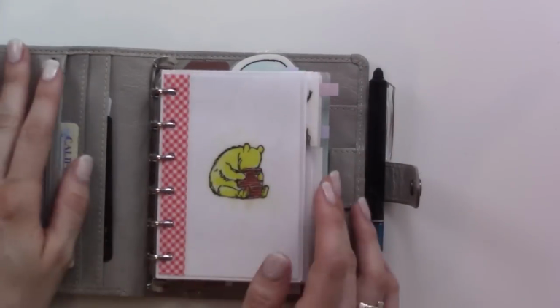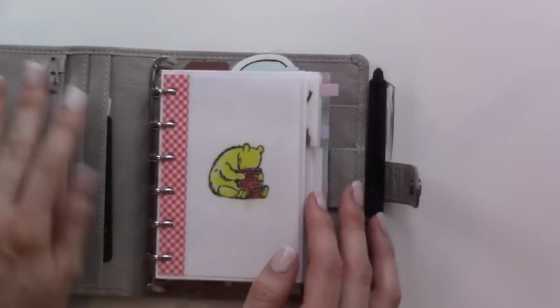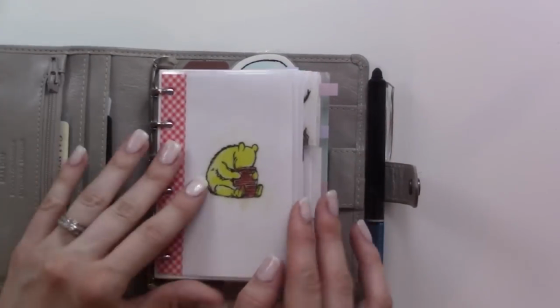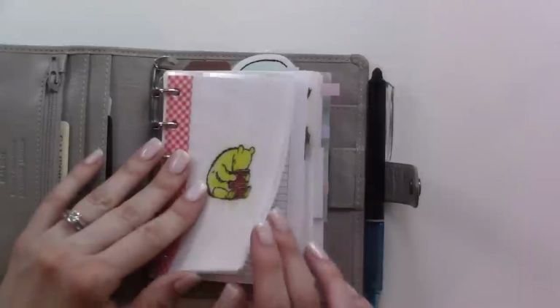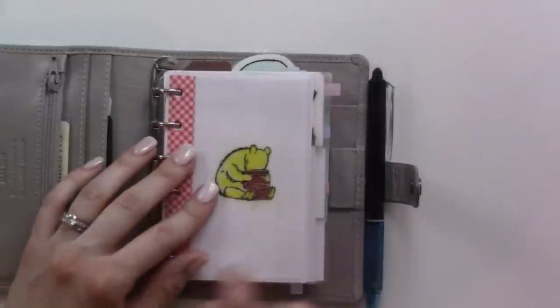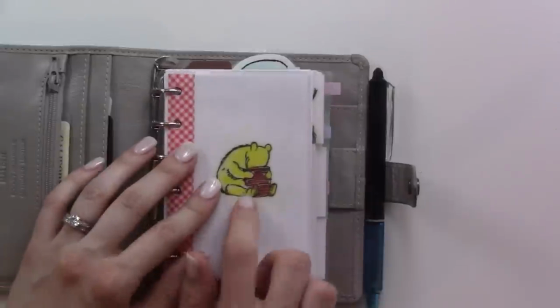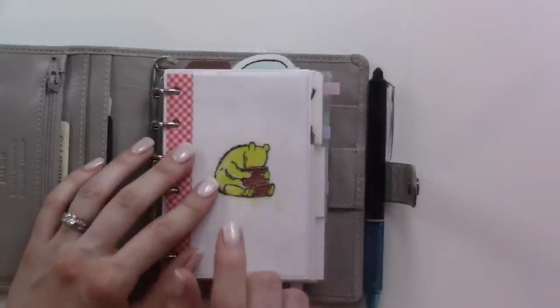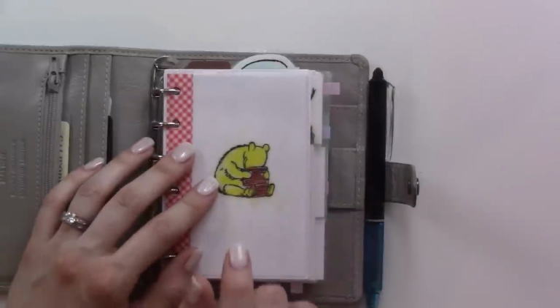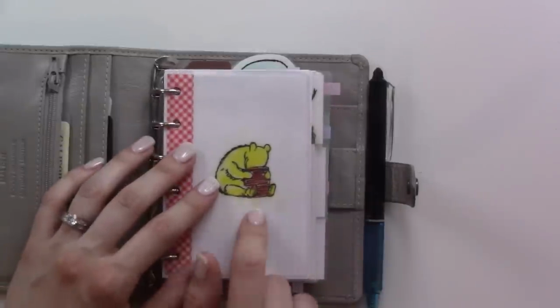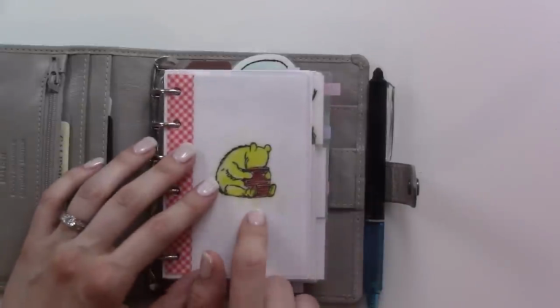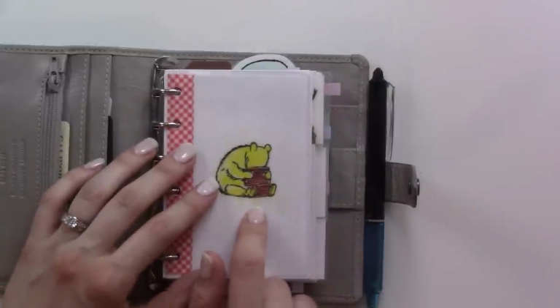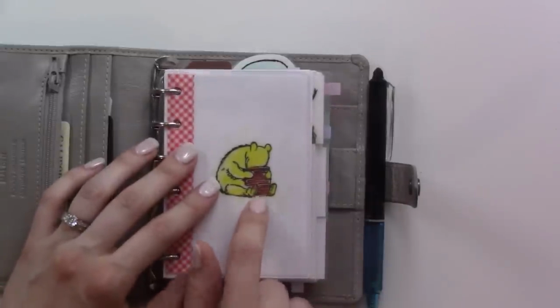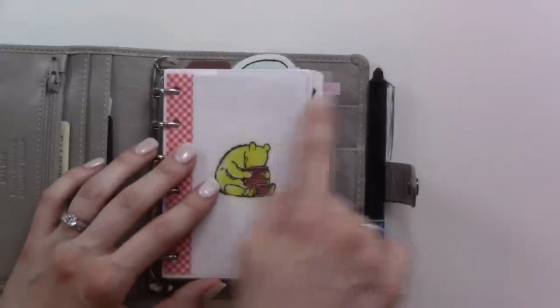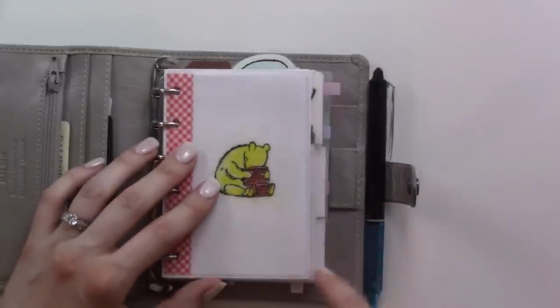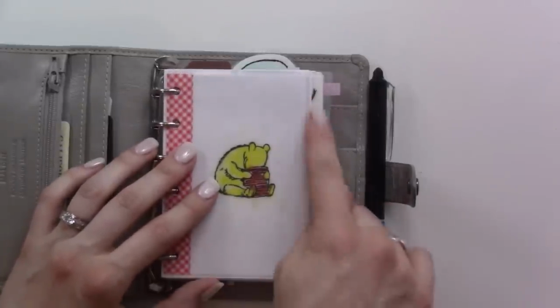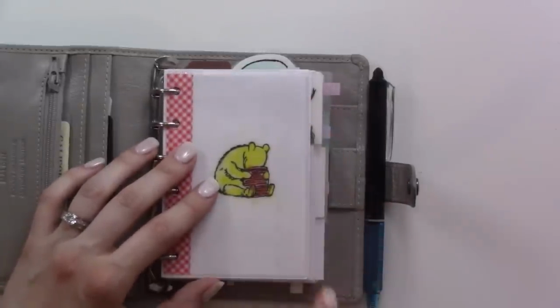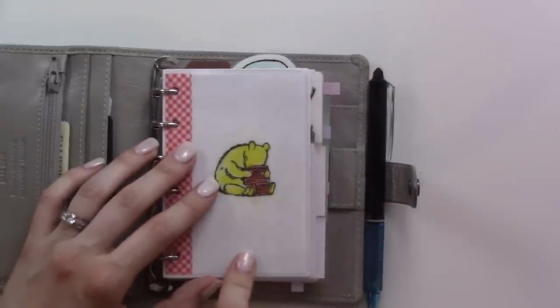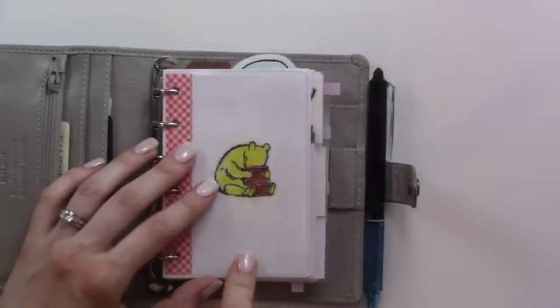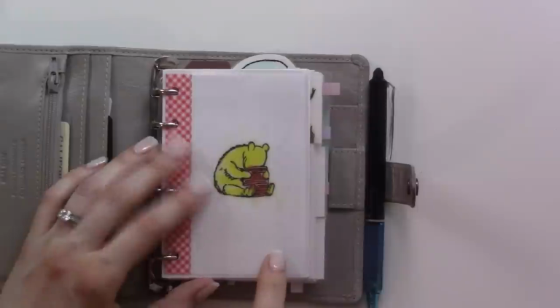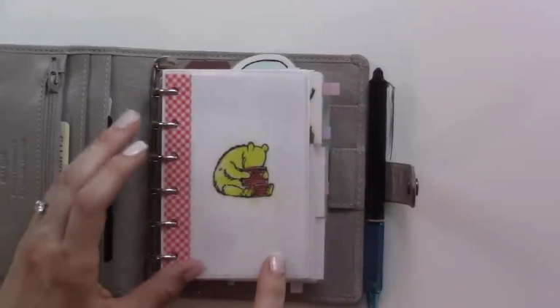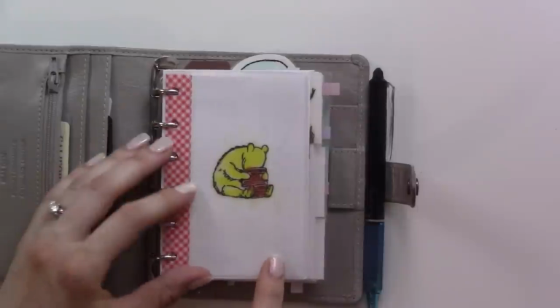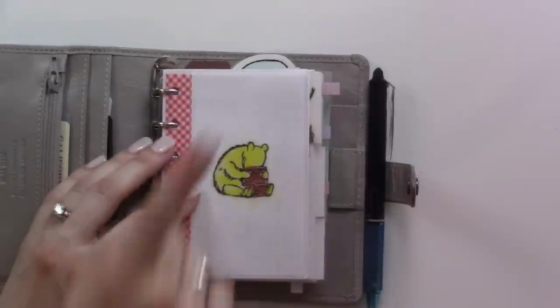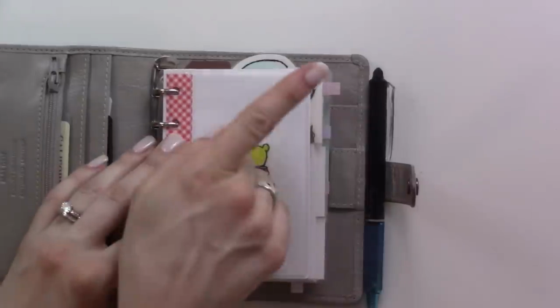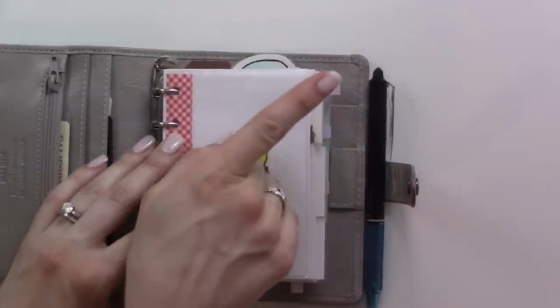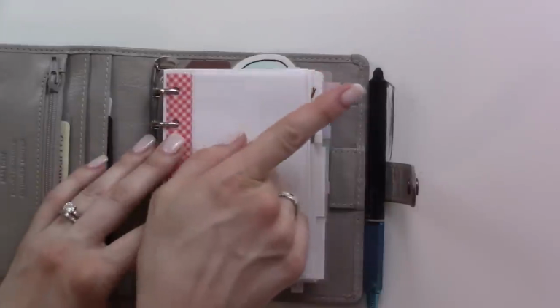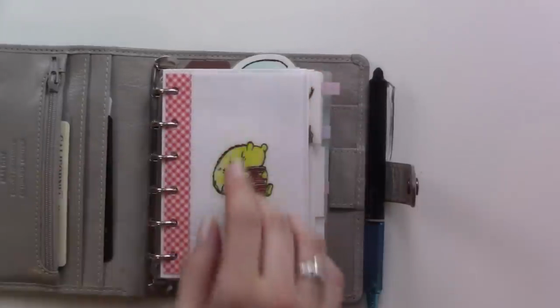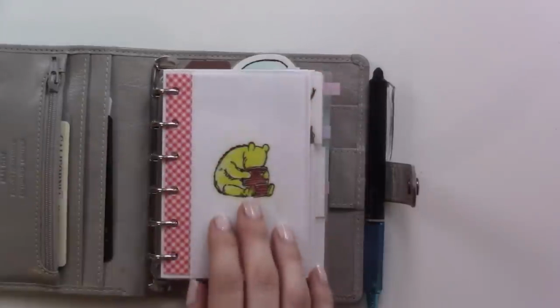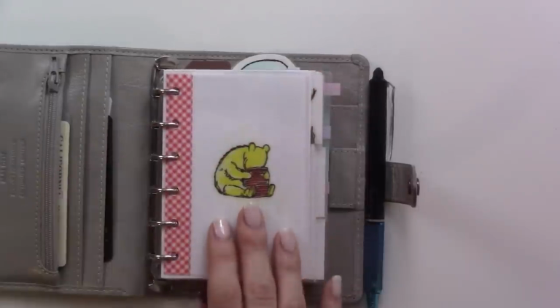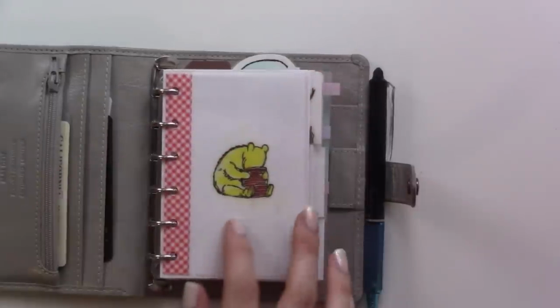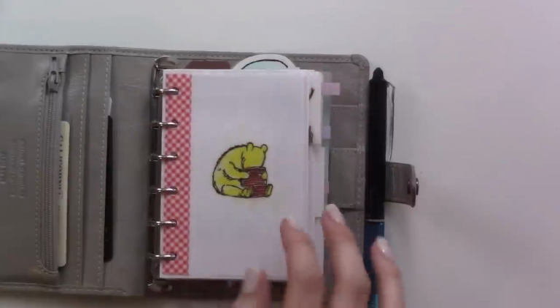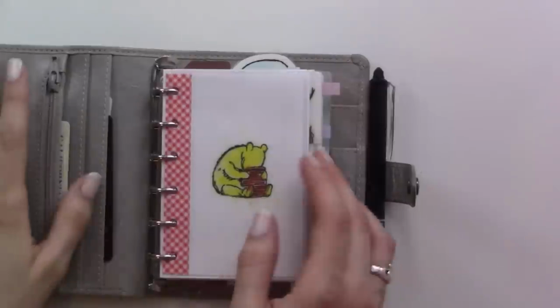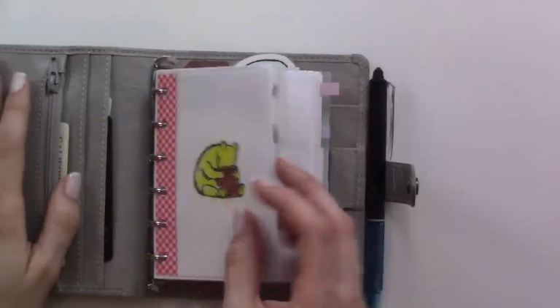I did a whole video about these dashboards and tabs in the front with the Winnie the Pooh characters, so check that out after you watch this one to see how I made these.